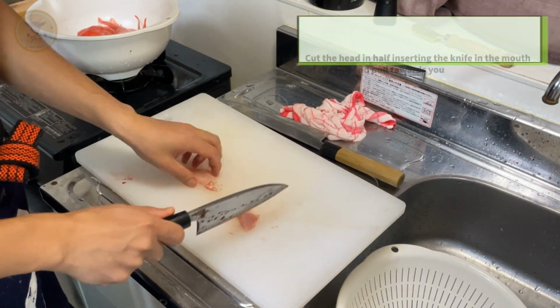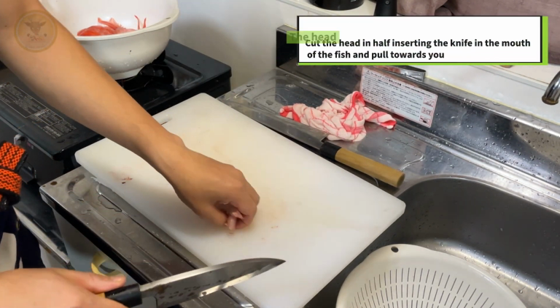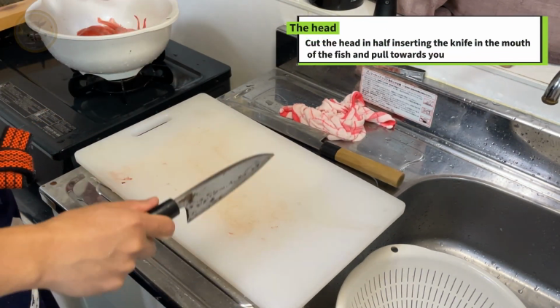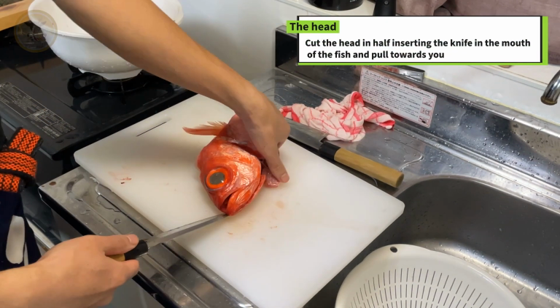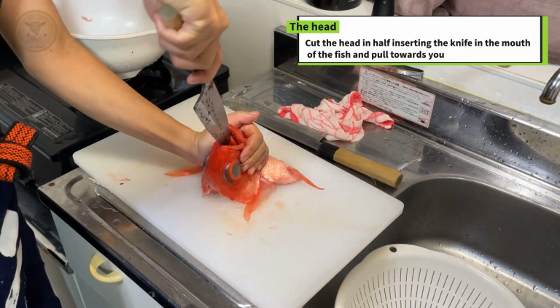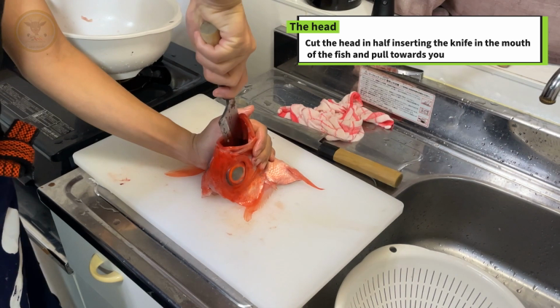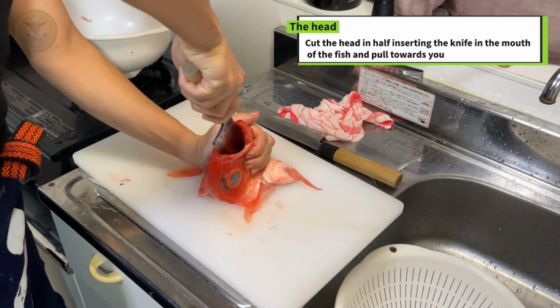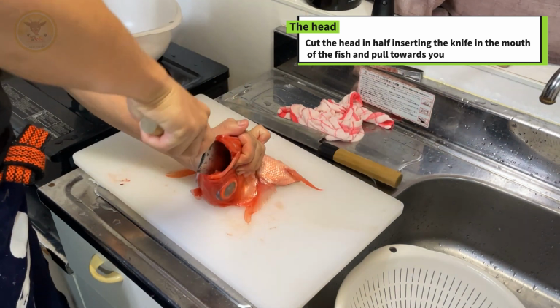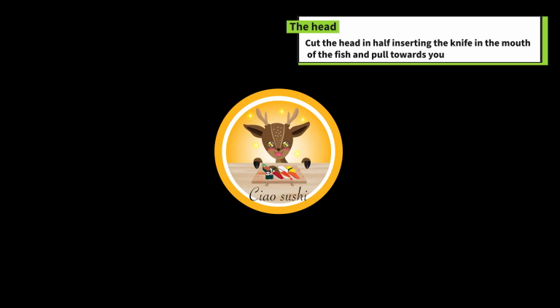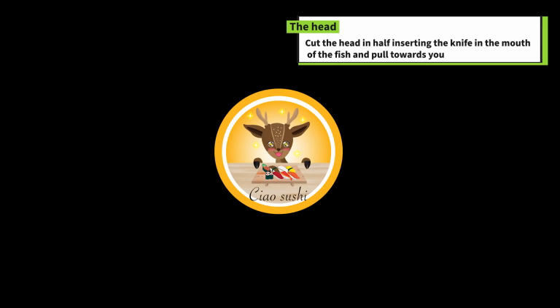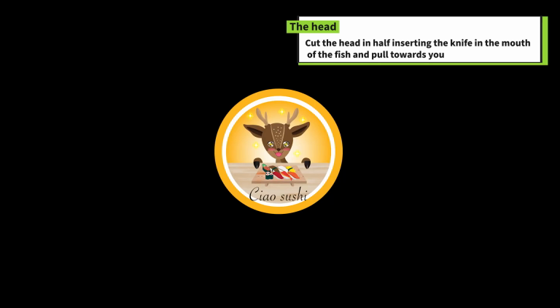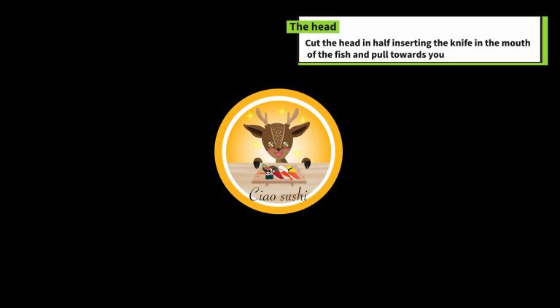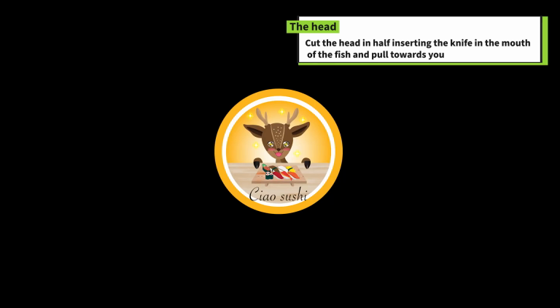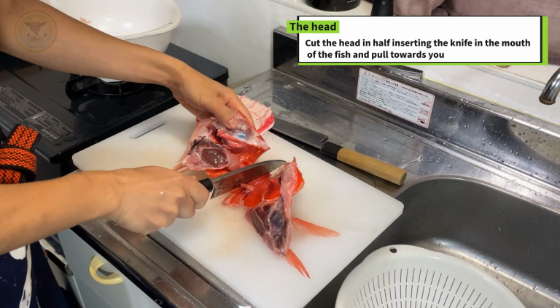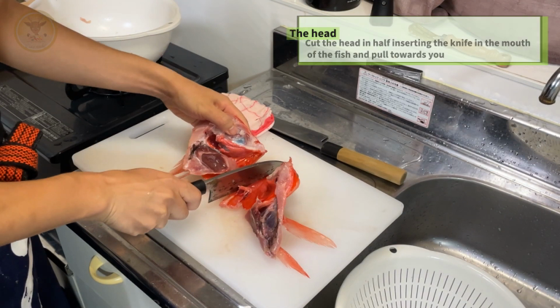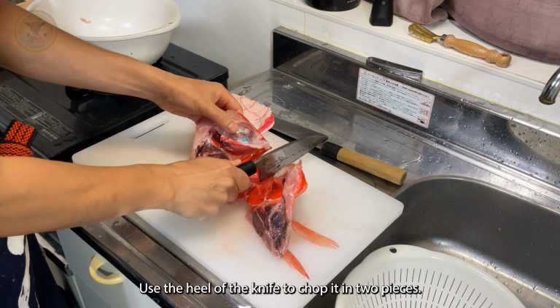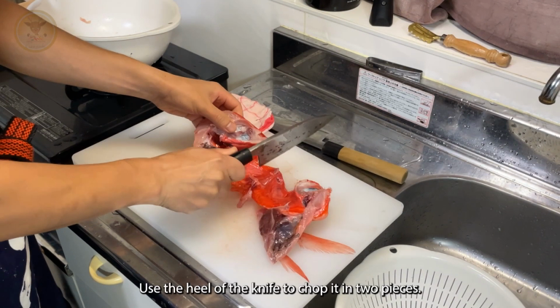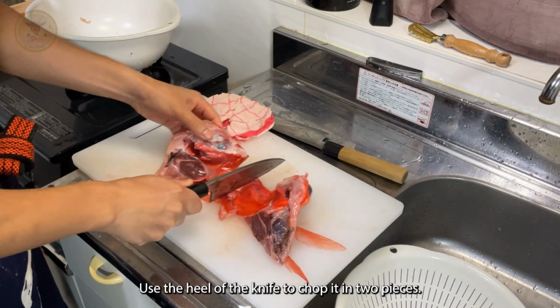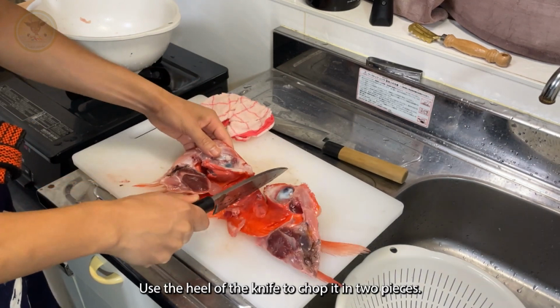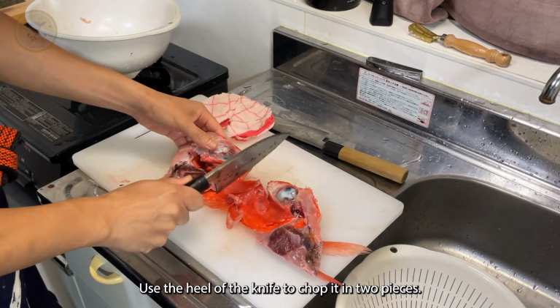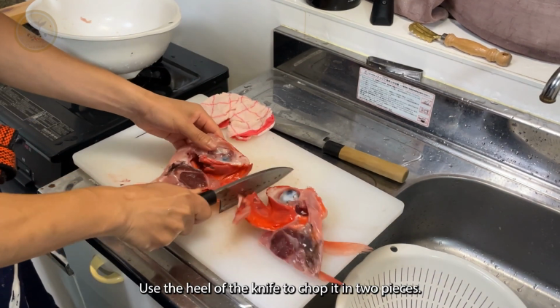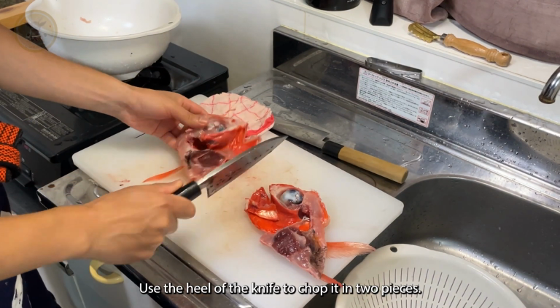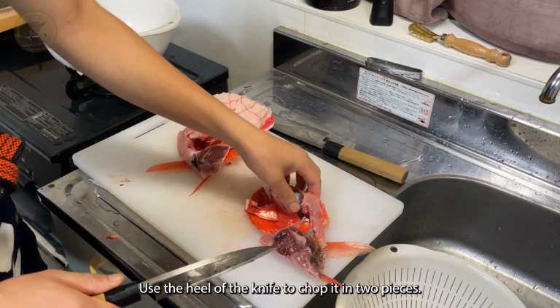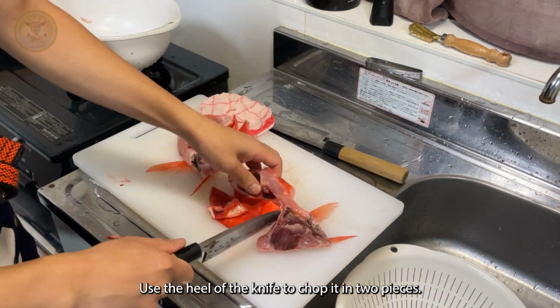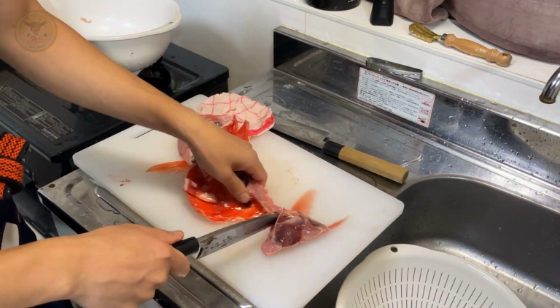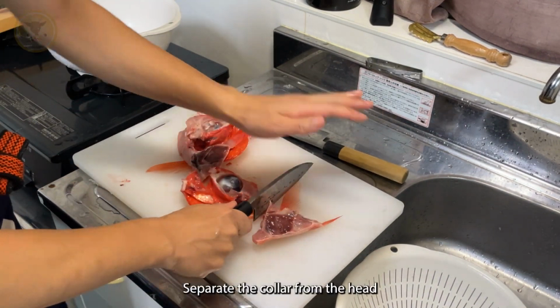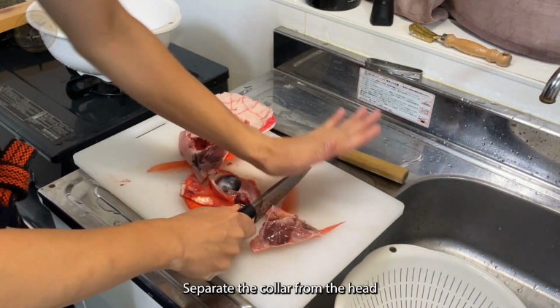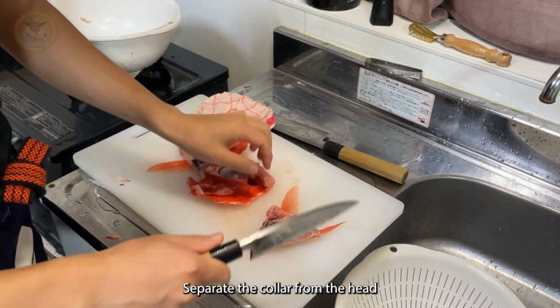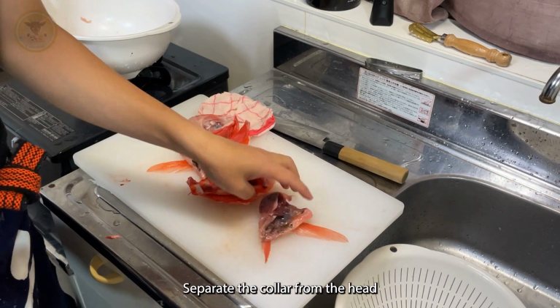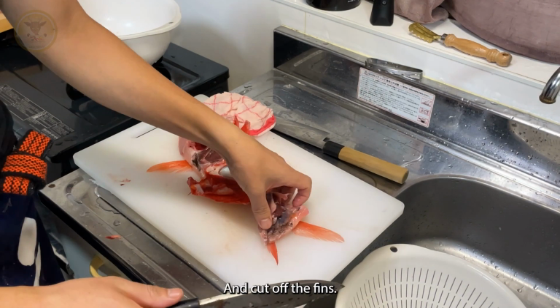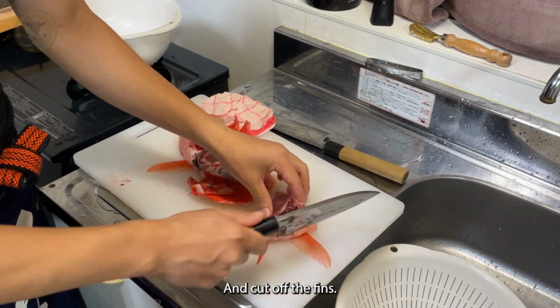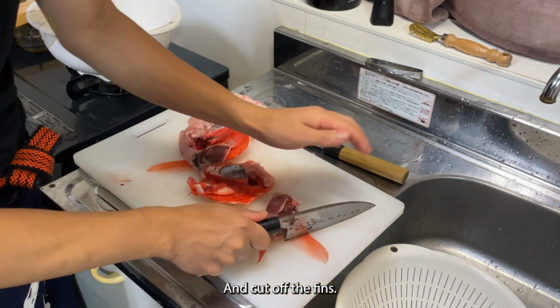Cut the head in half, inserting the knife in the mouth of the fish and pull towards you. Use the heel of the knife to chop it into pieces. Separate the collar from the head and cut off the fins.